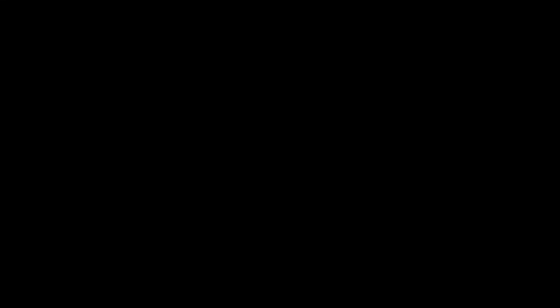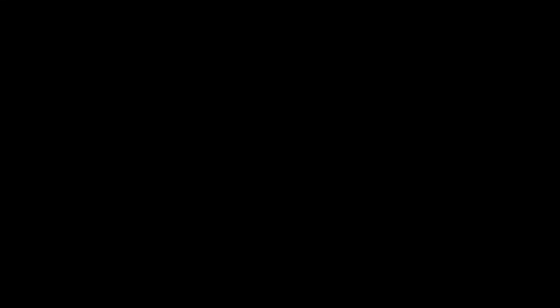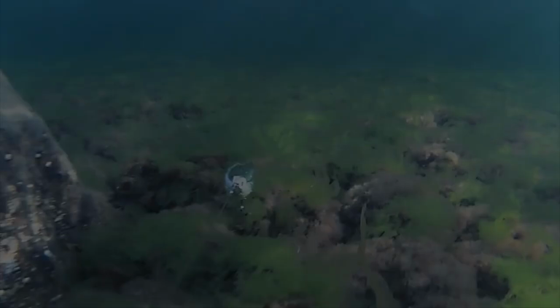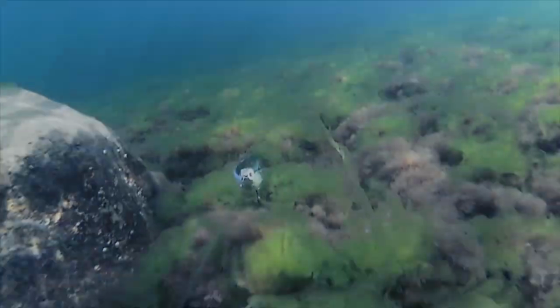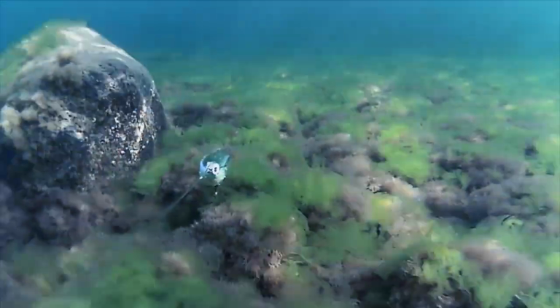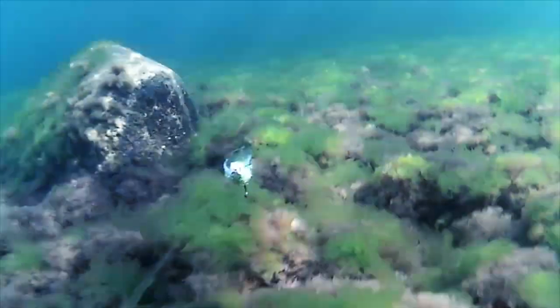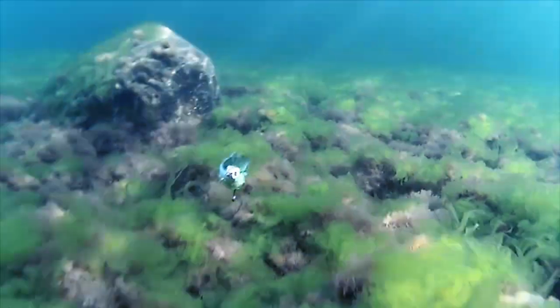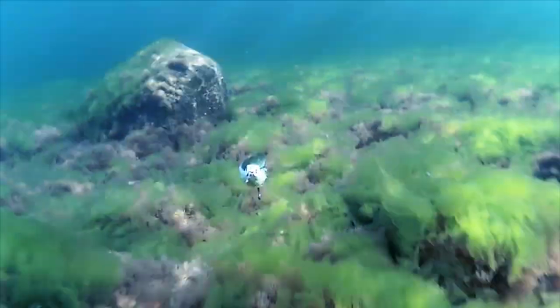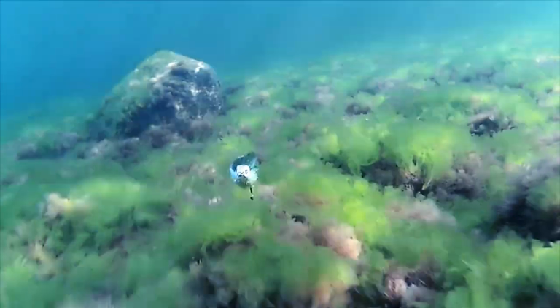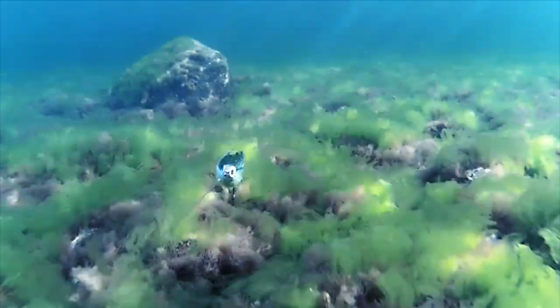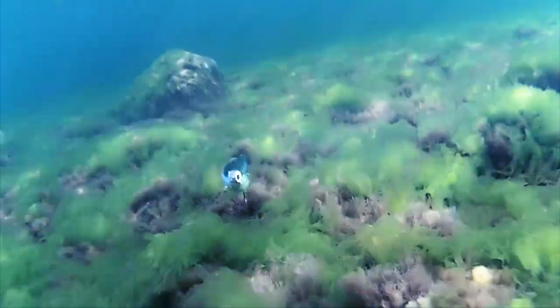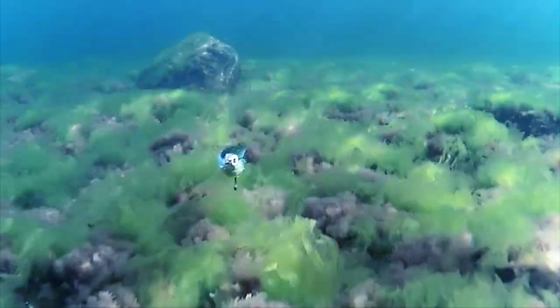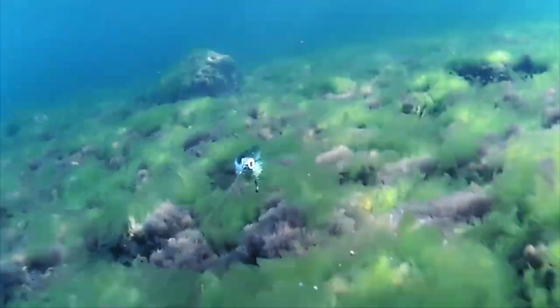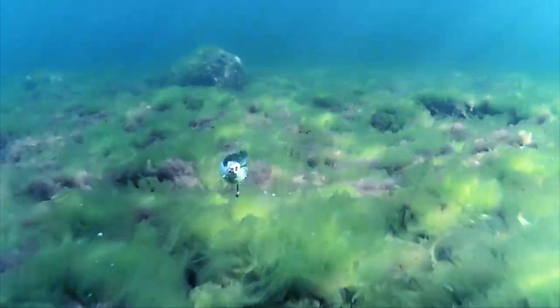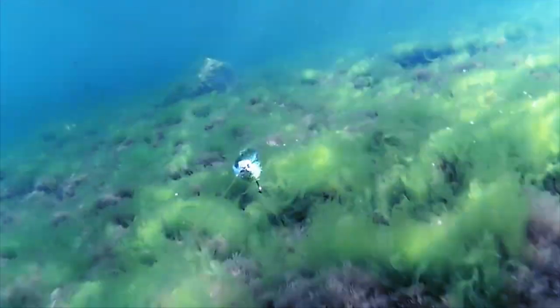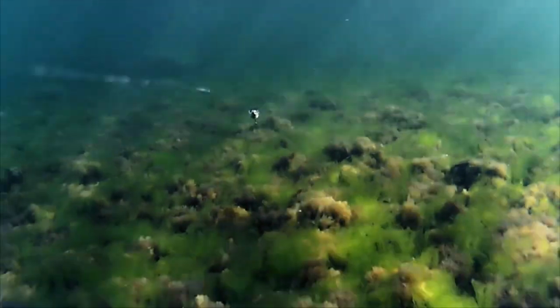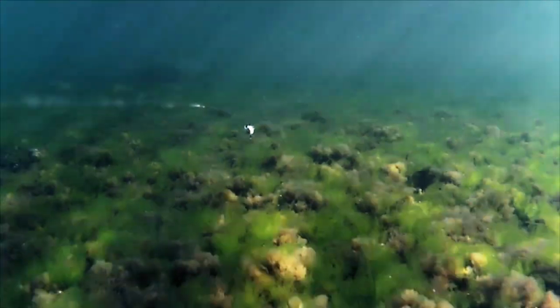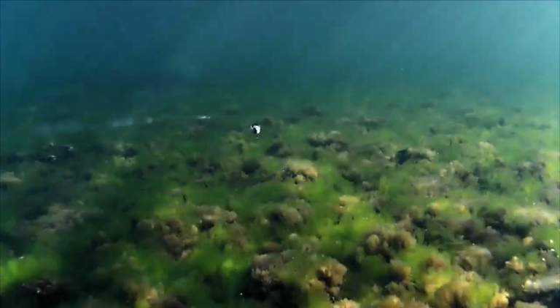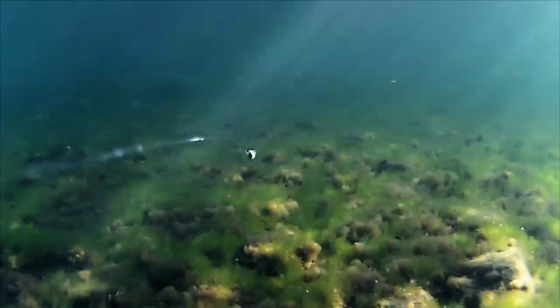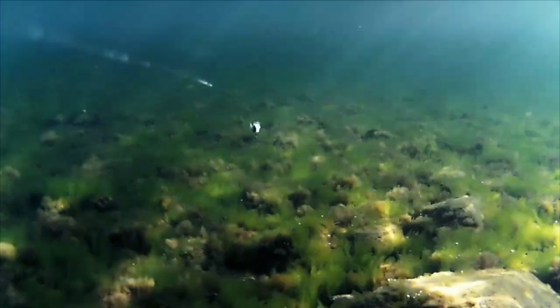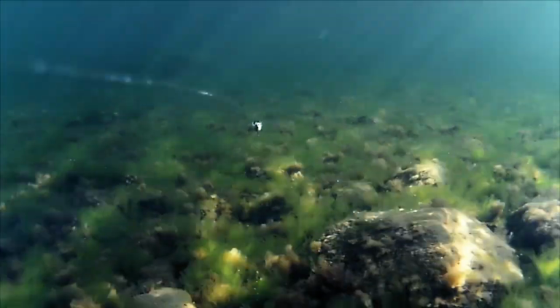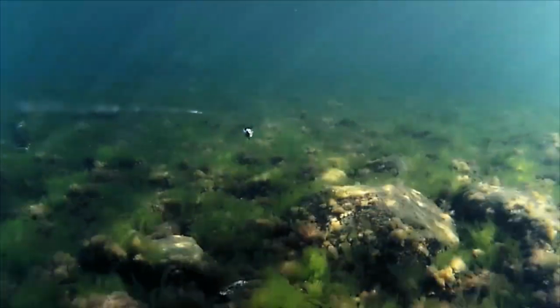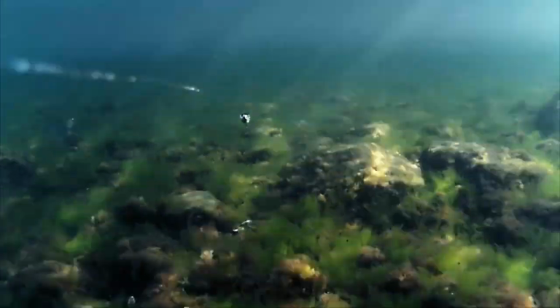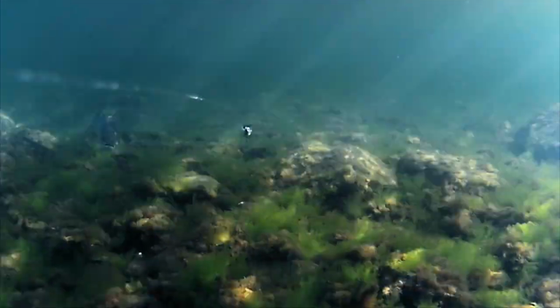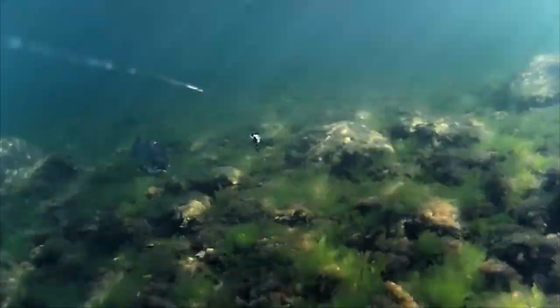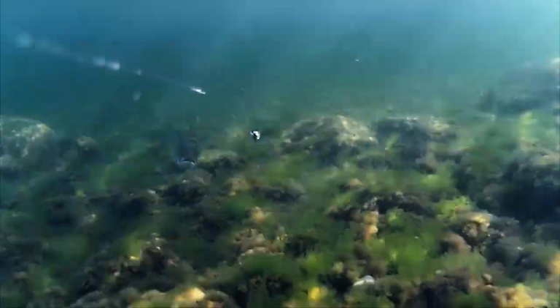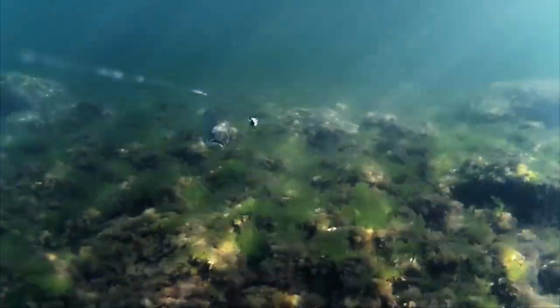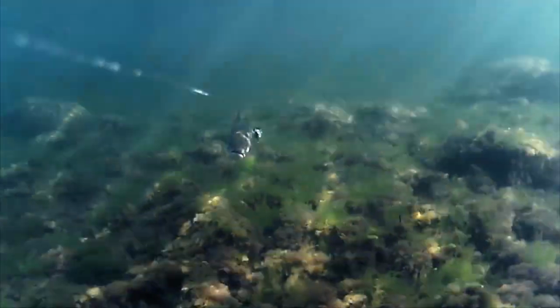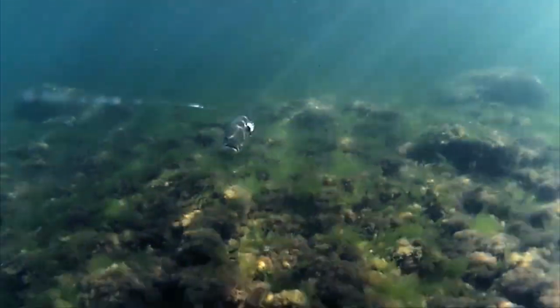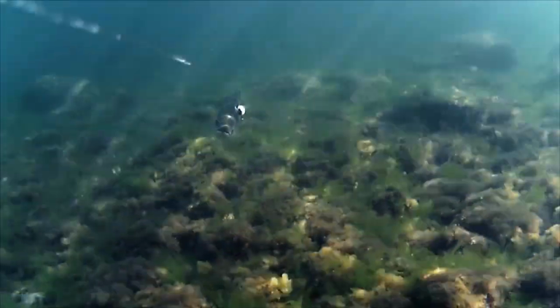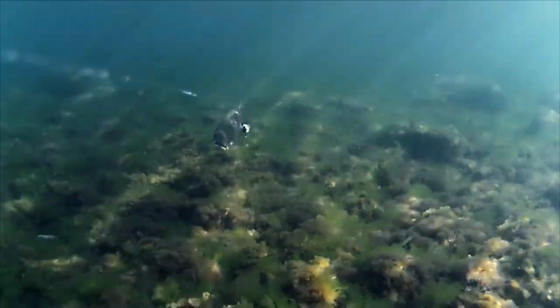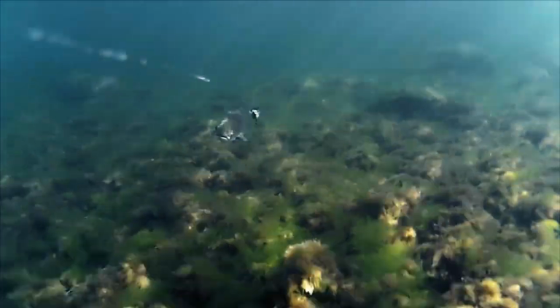This is a completely different shallow water location early in the spring. A big sea trout is following and having an interested look.